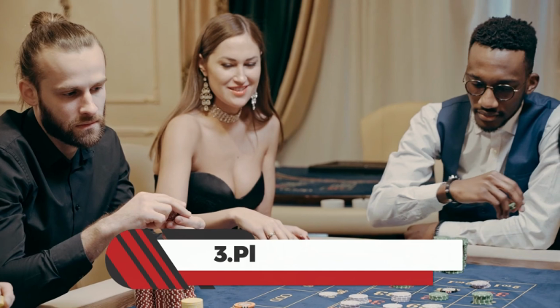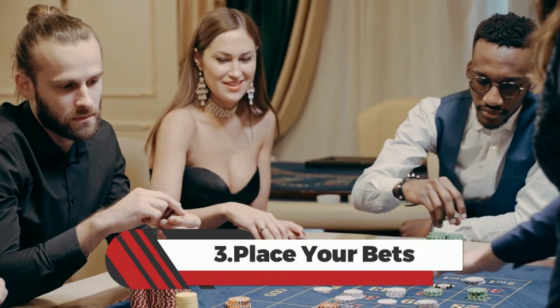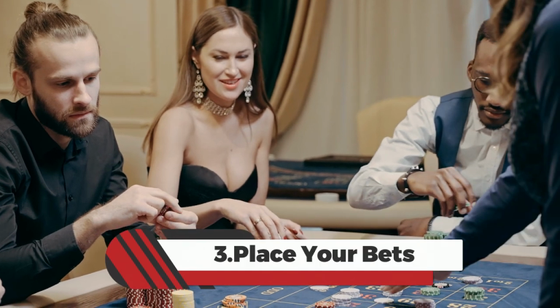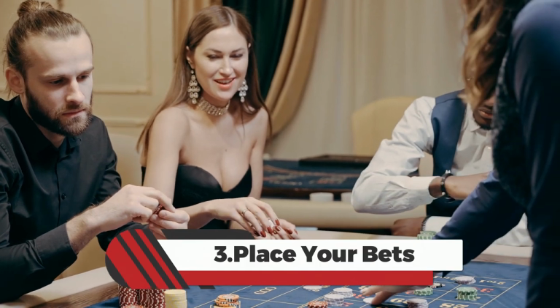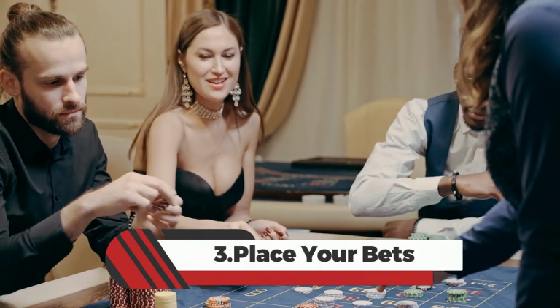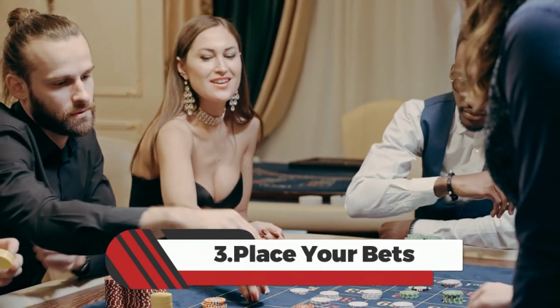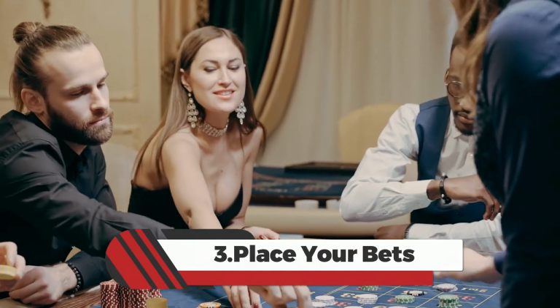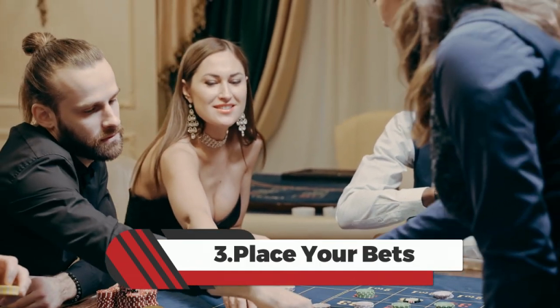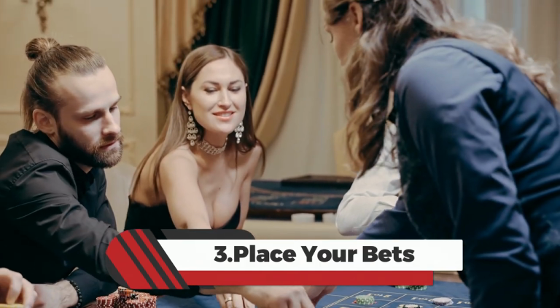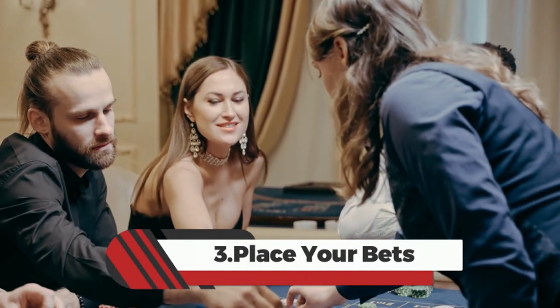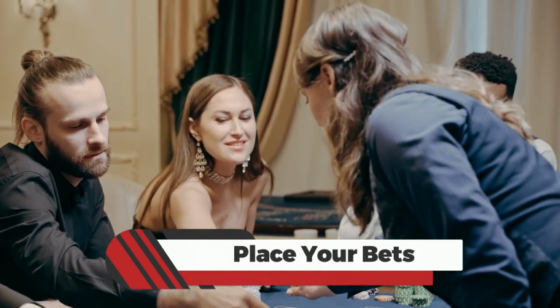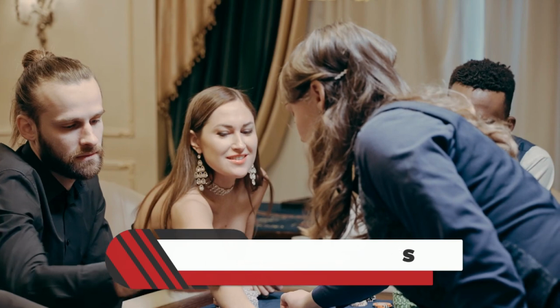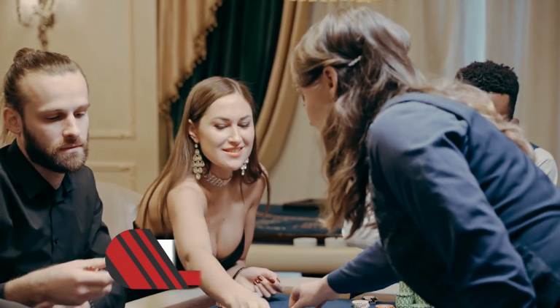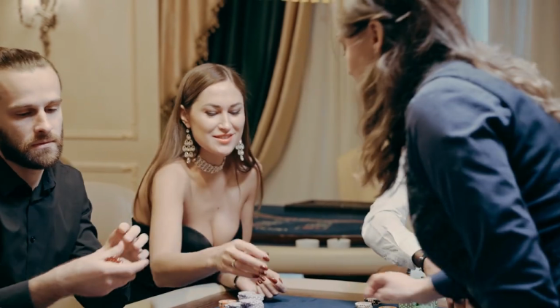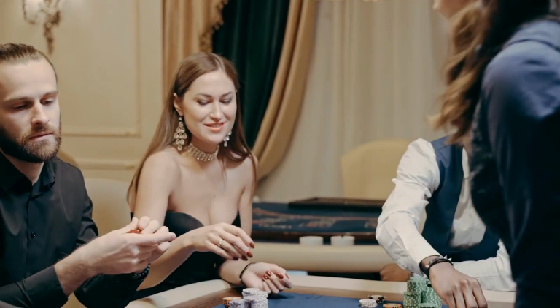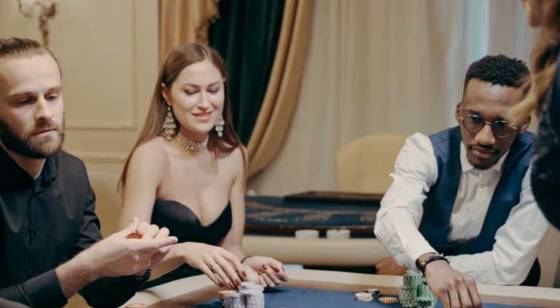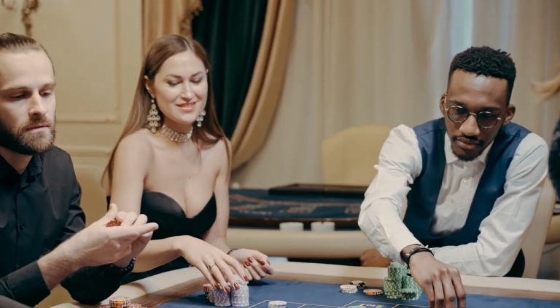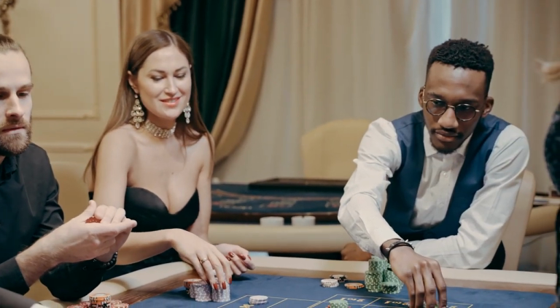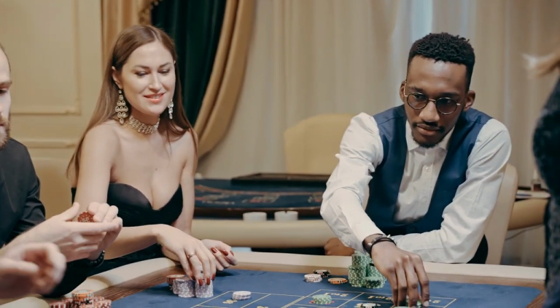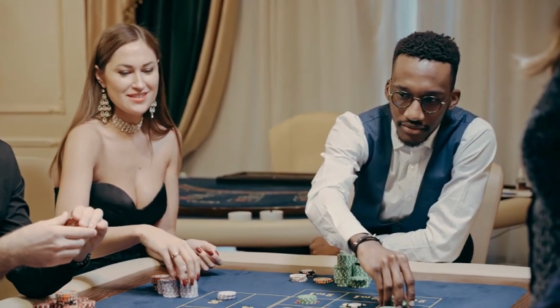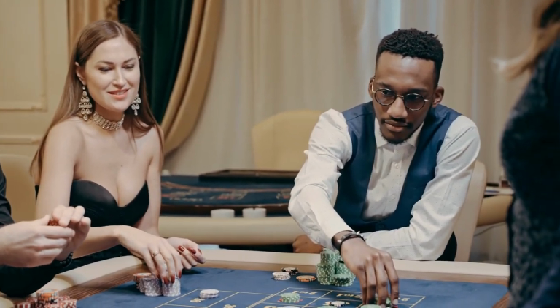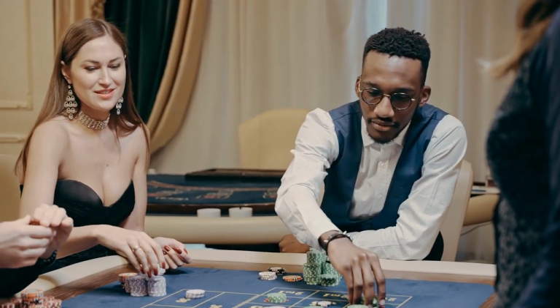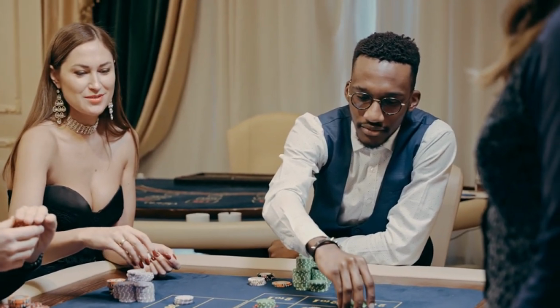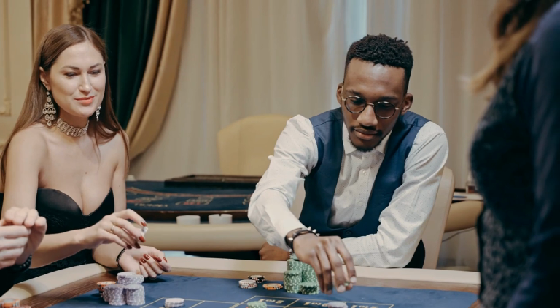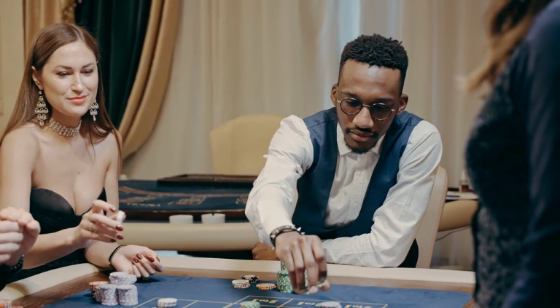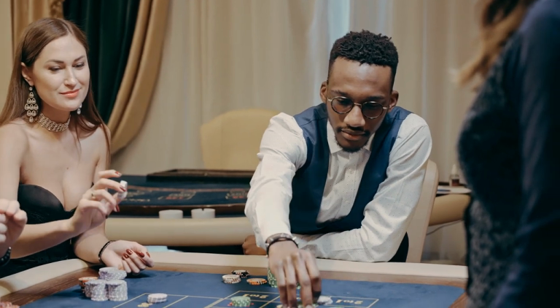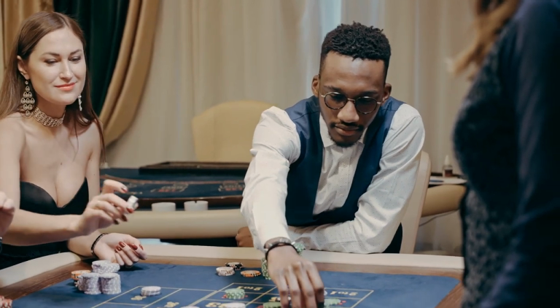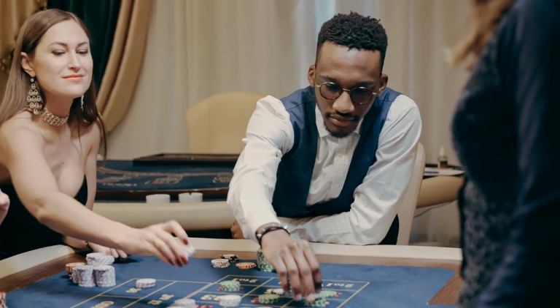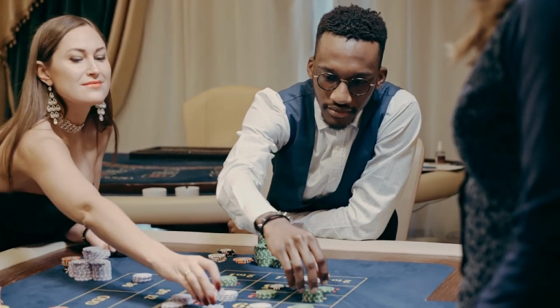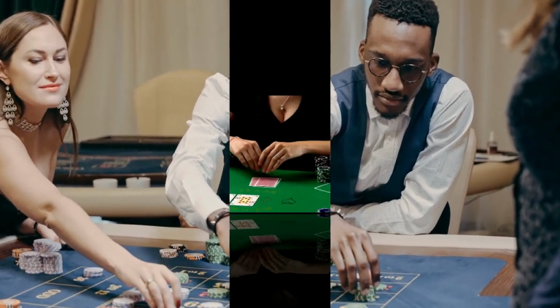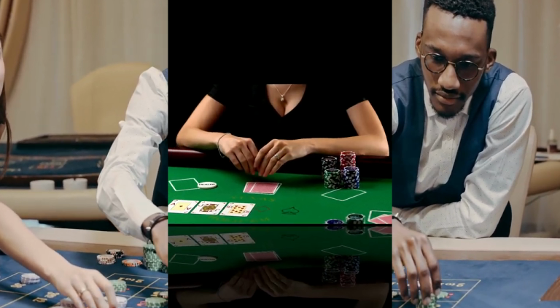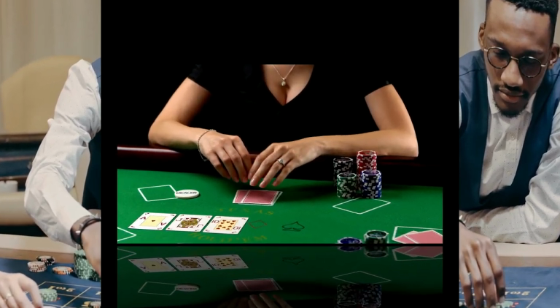3. Place your bets. At the beginning of the game, you'll have the opportunity to place your bets. You can choose to bet on the player's hand, the banker's hand, or a tie. Additionally, you can decide whether or not to place a Super 6 side bet.